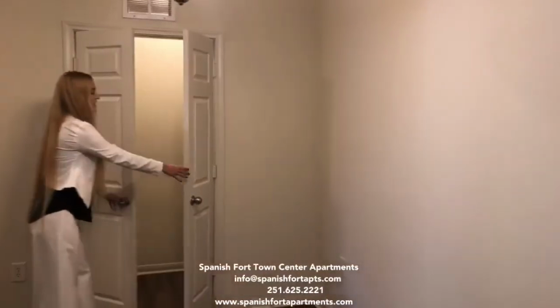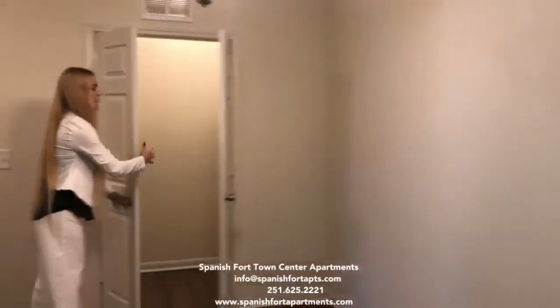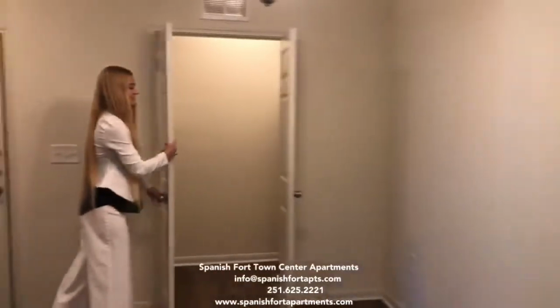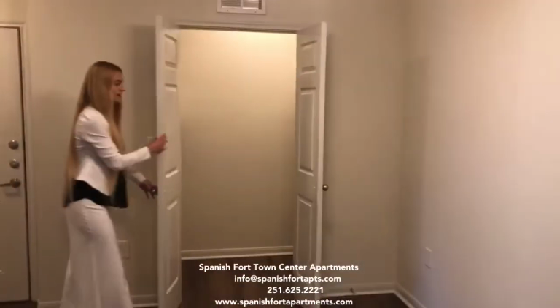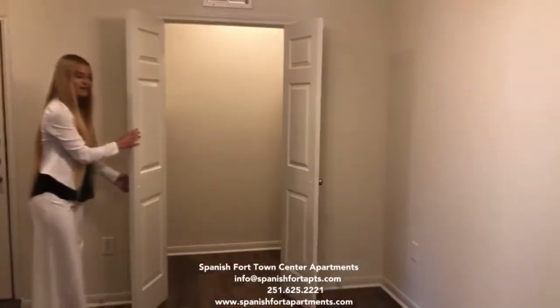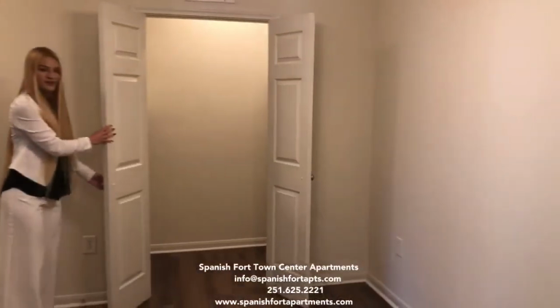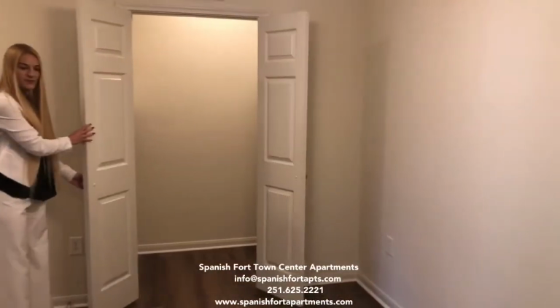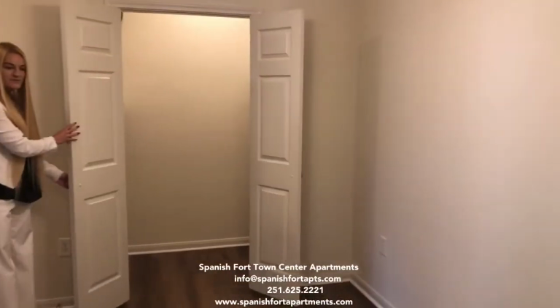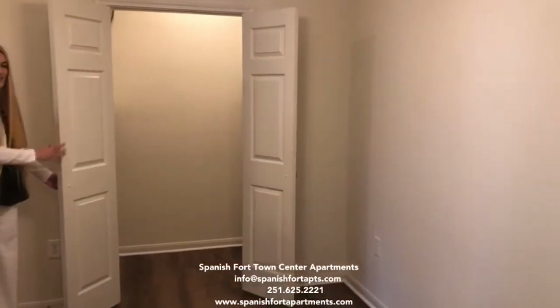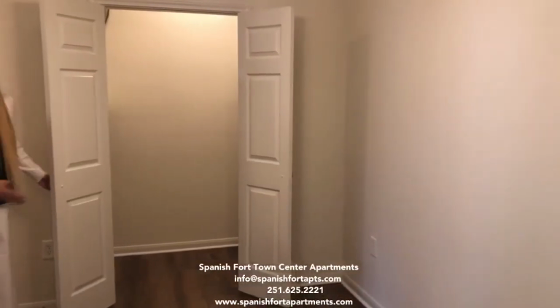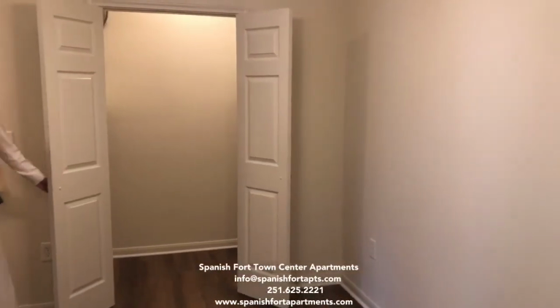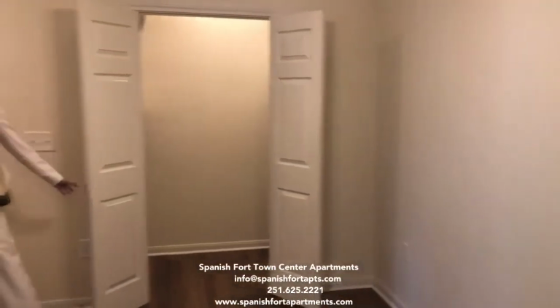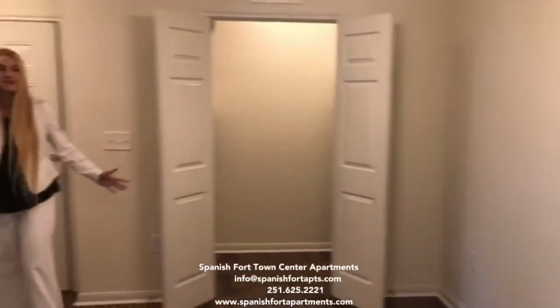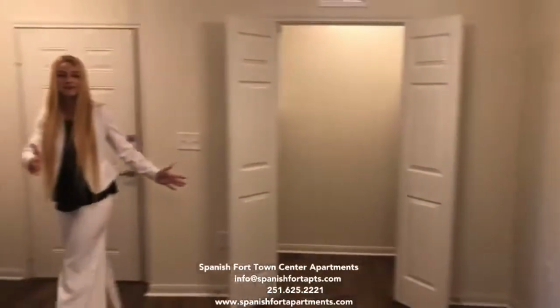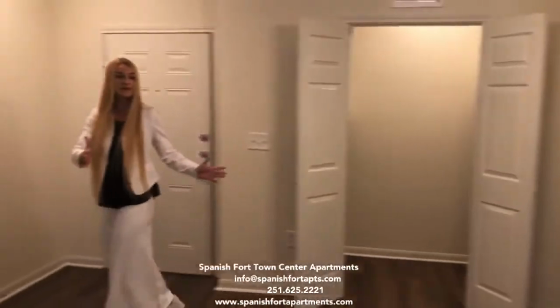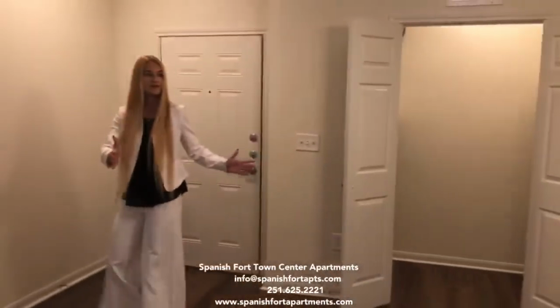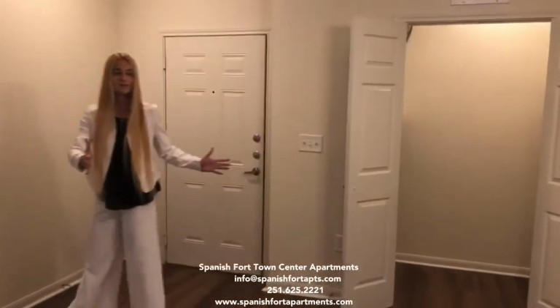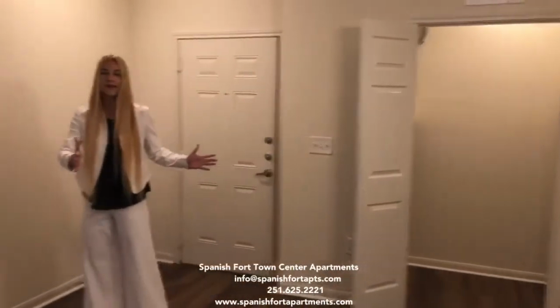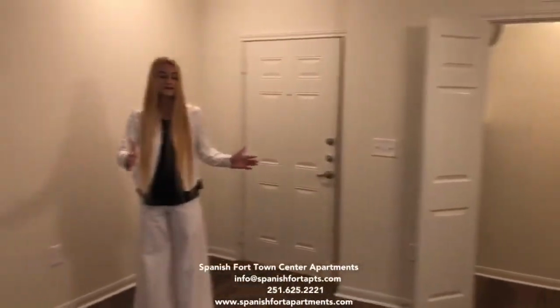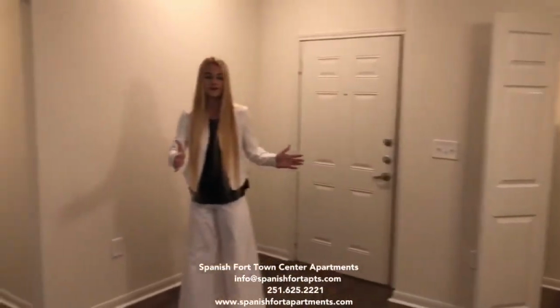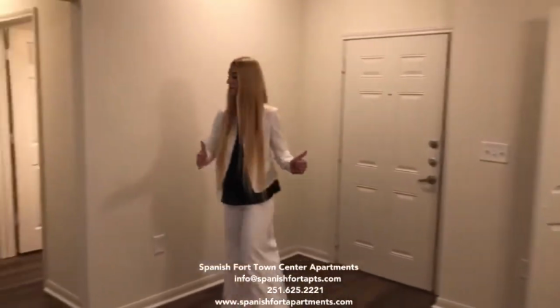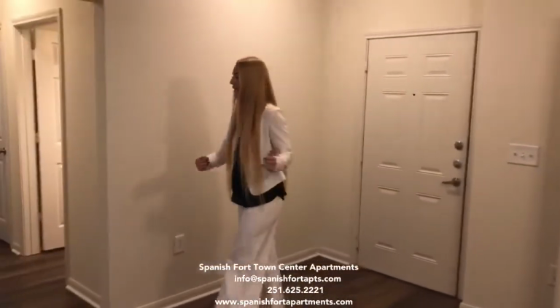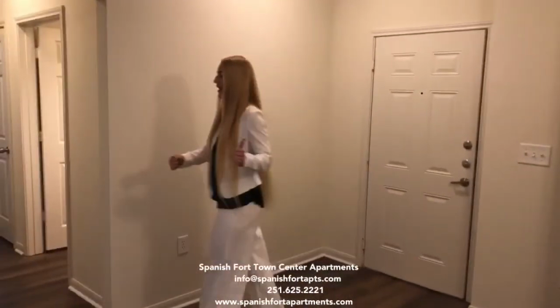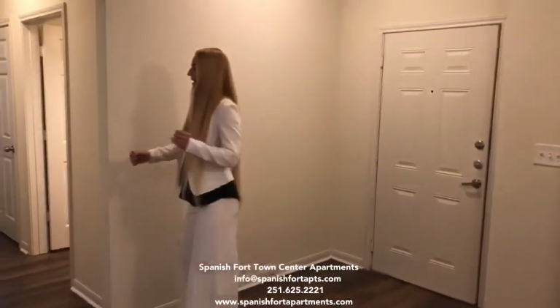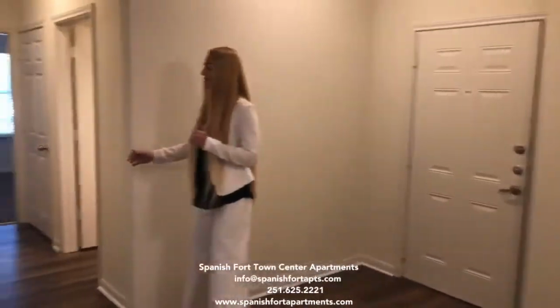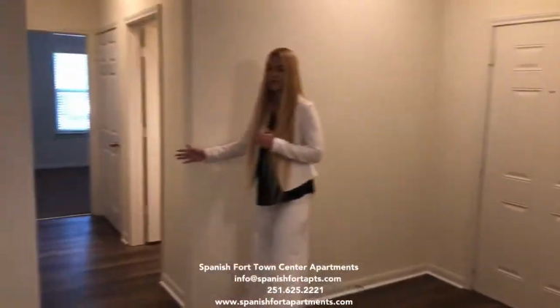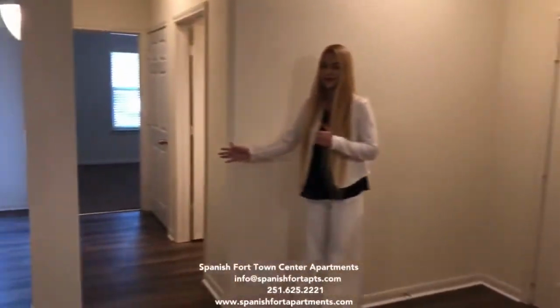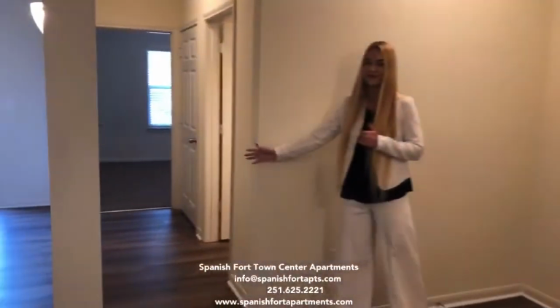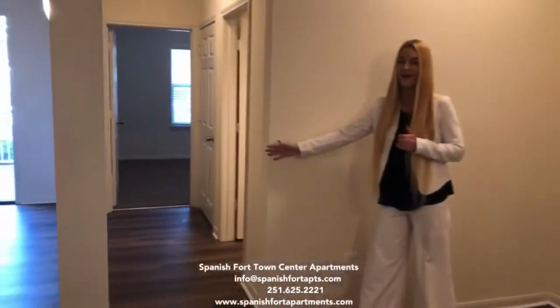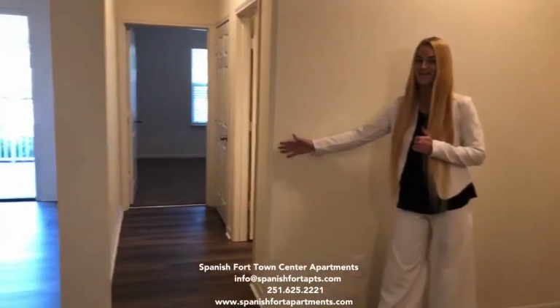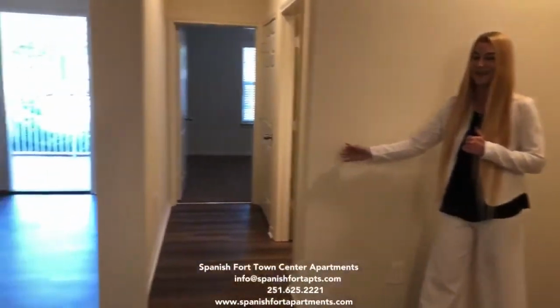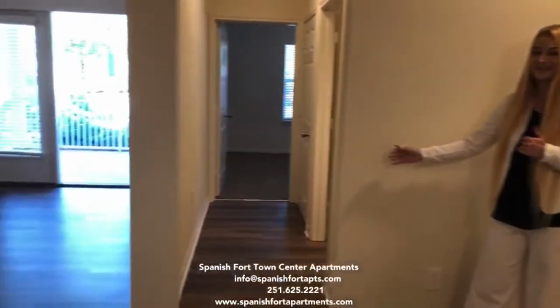On the side you have your laundry room. It starts here with a separate living room and a dining room. And to your right you have your guest side.